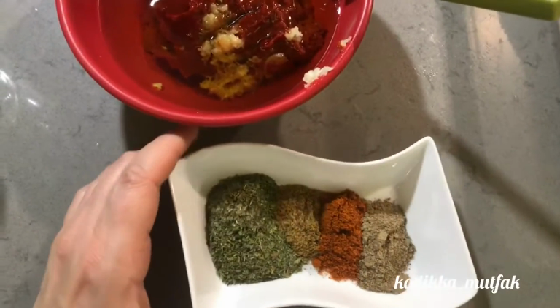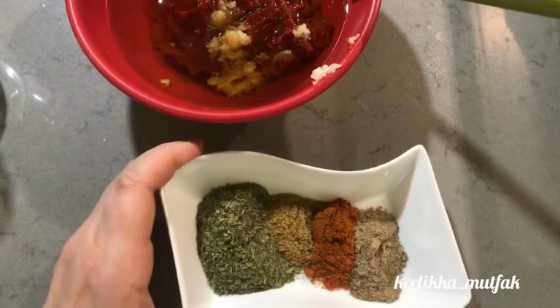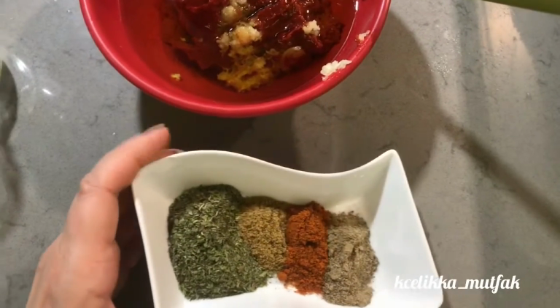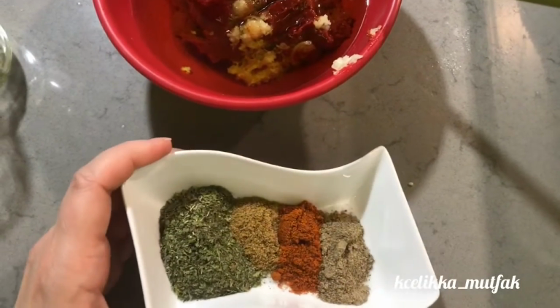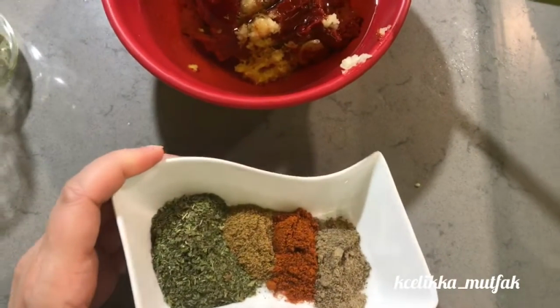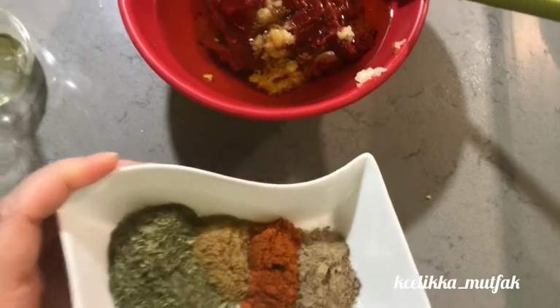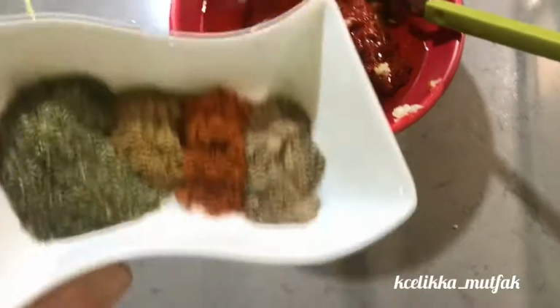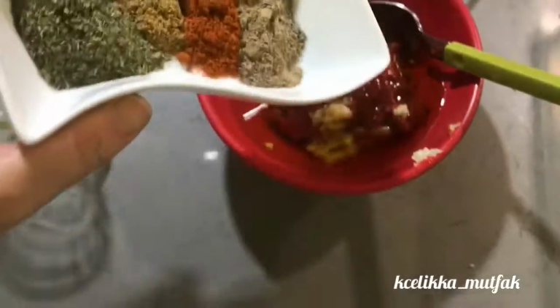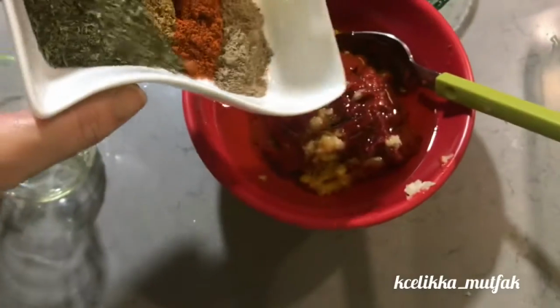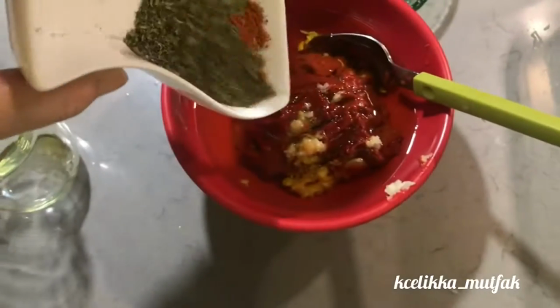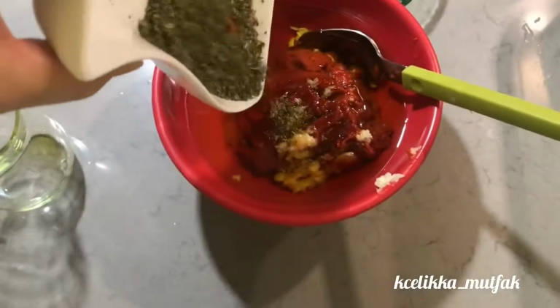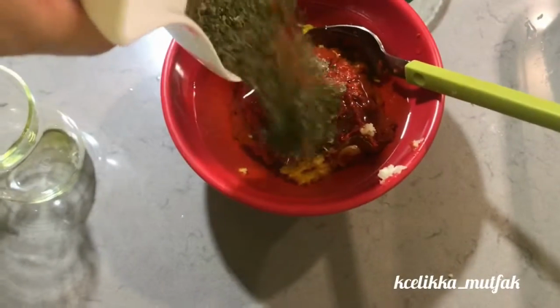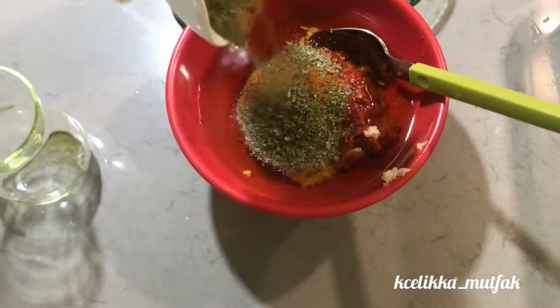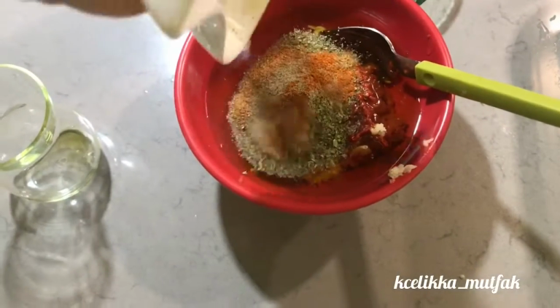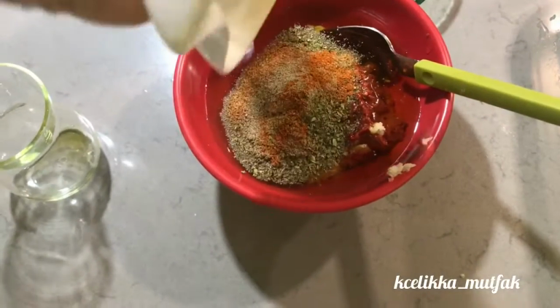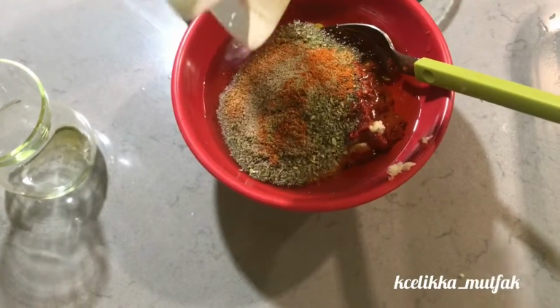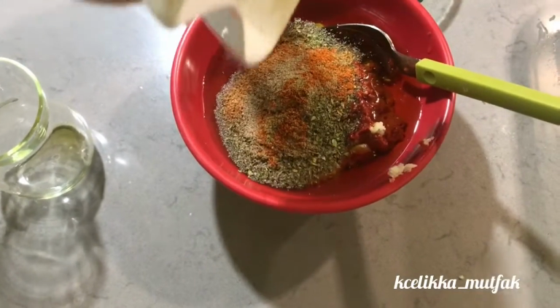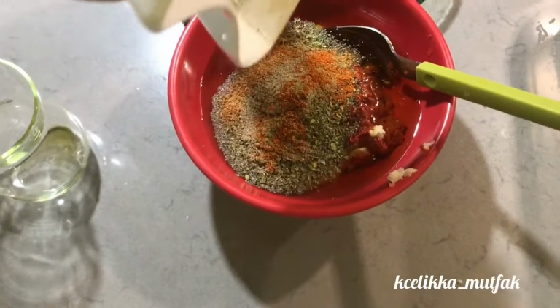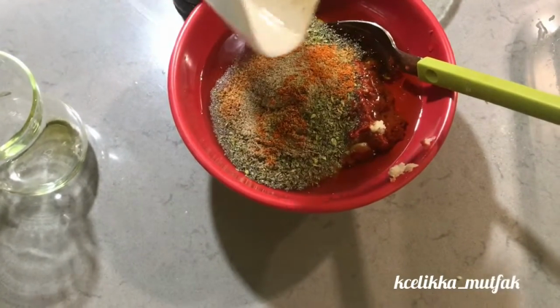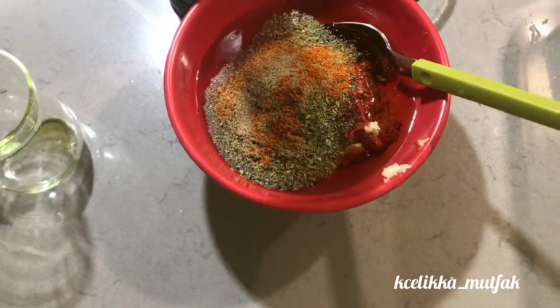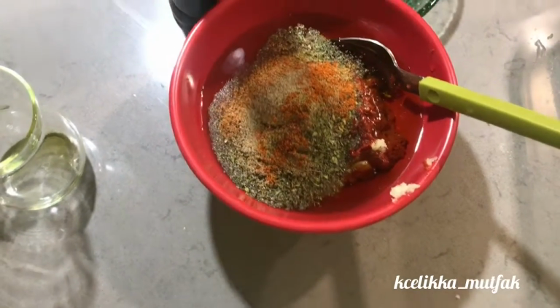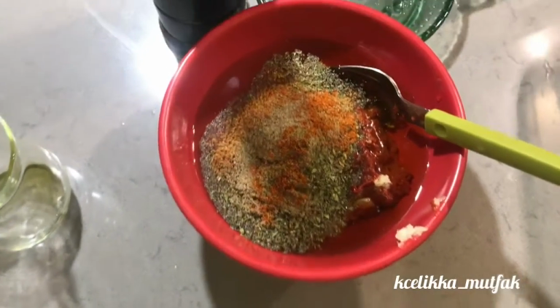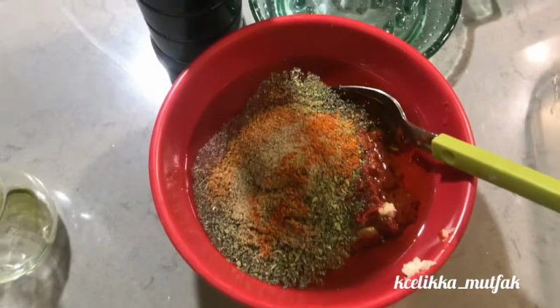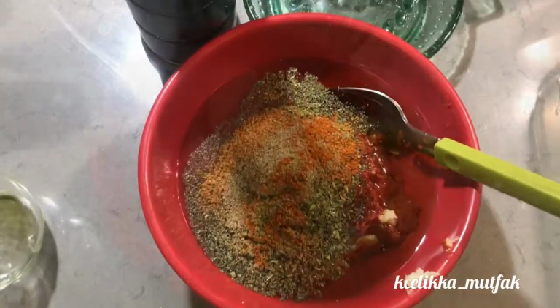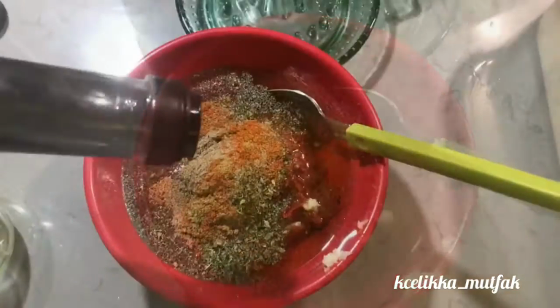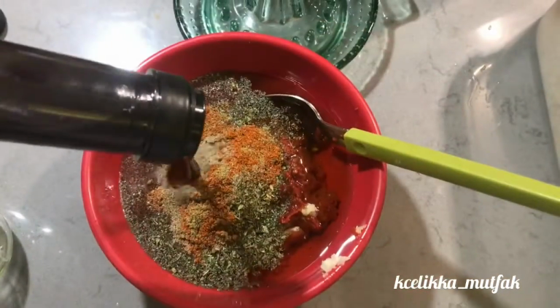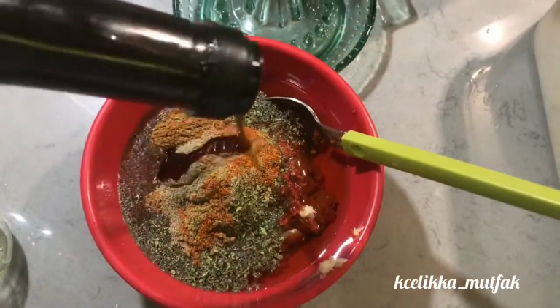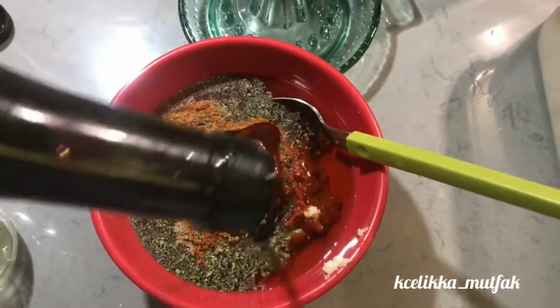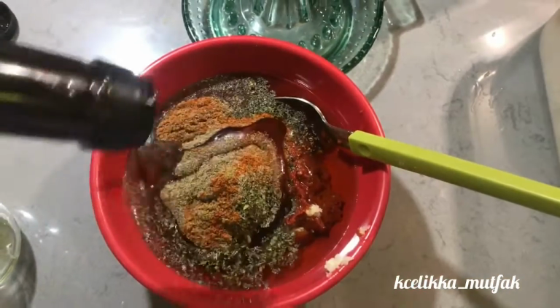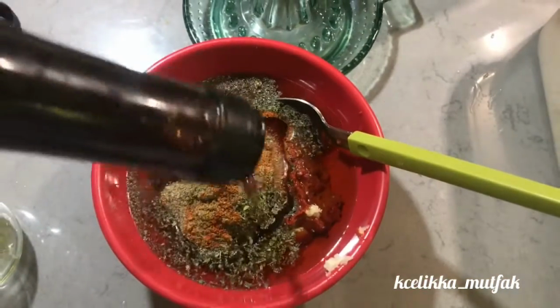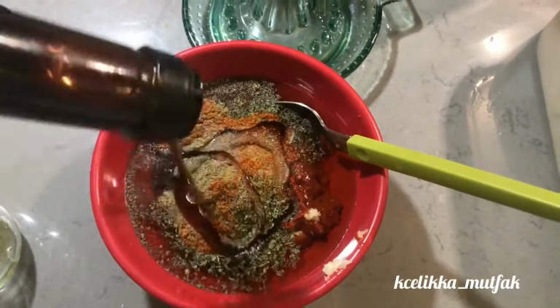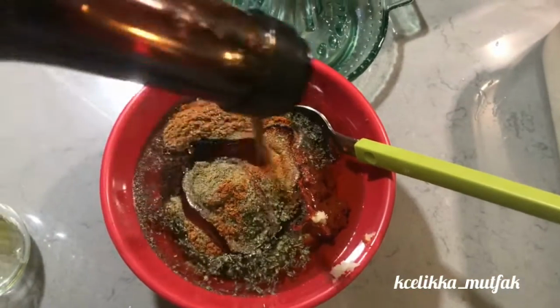Also add black pepper powder, salt, pomegranate syrup, and half a lemon's juice. You can use more lemon if you can't find pomegranate syrup.